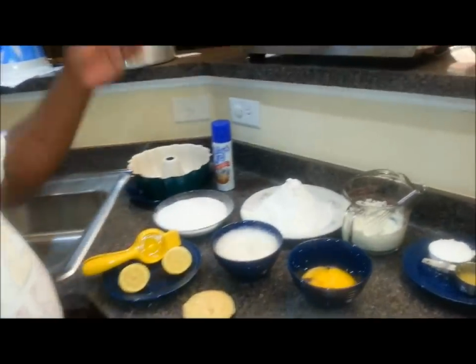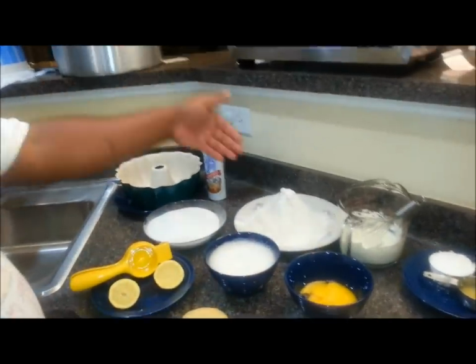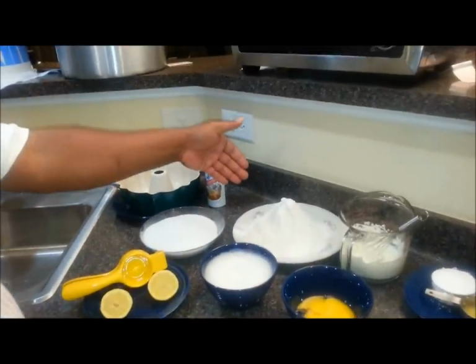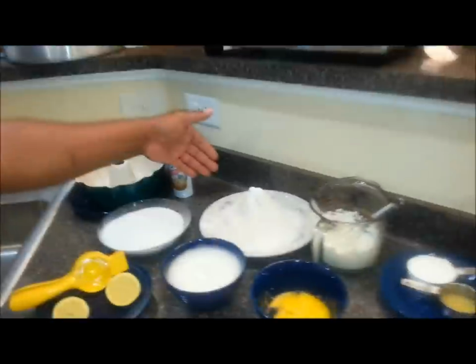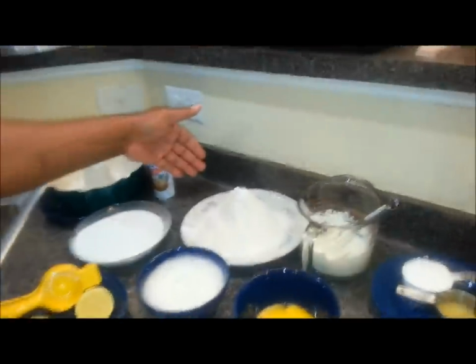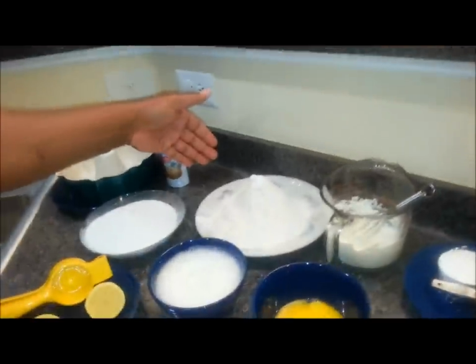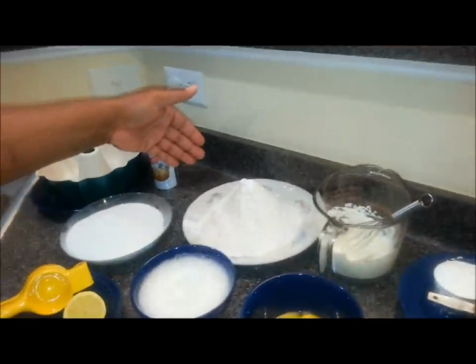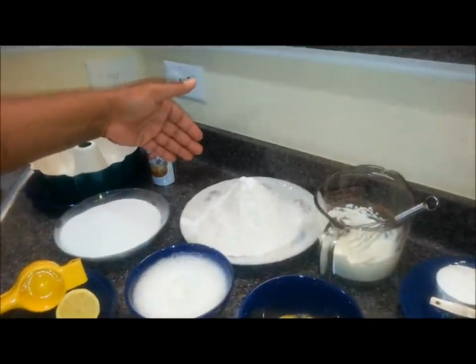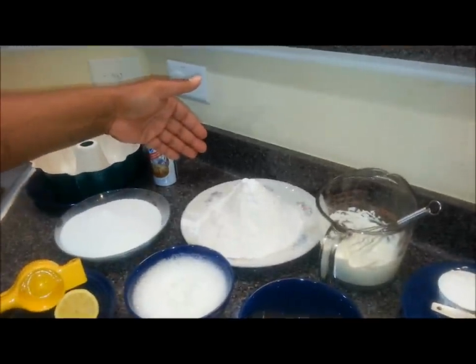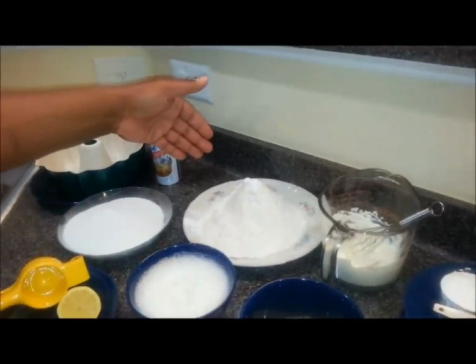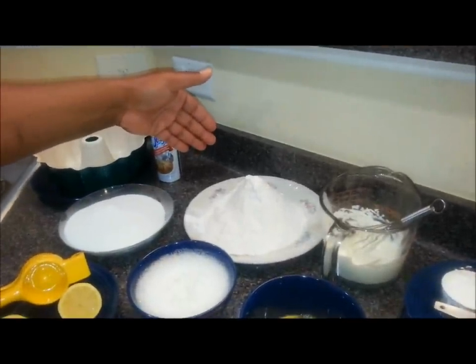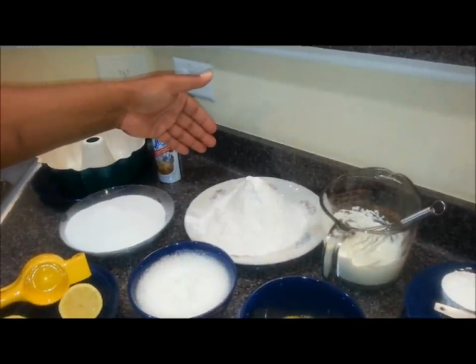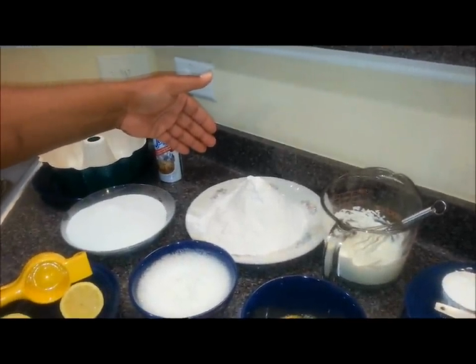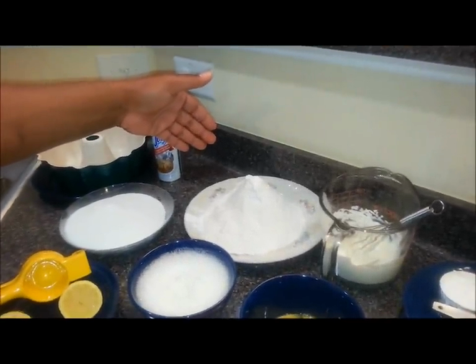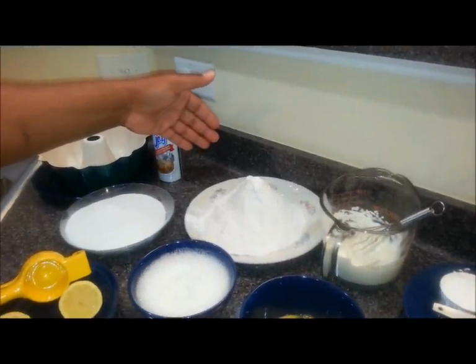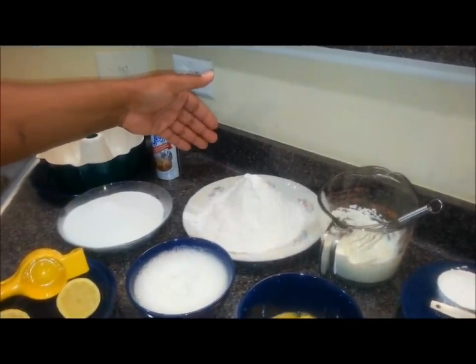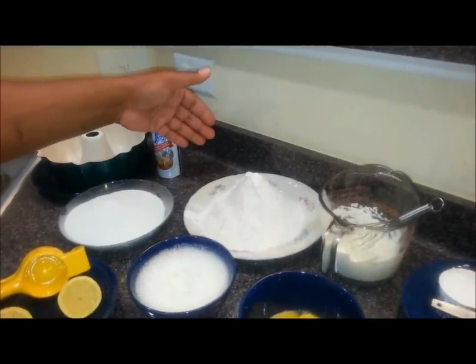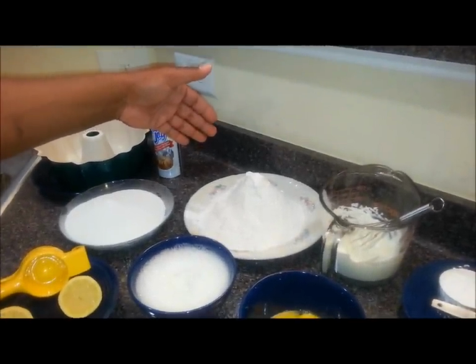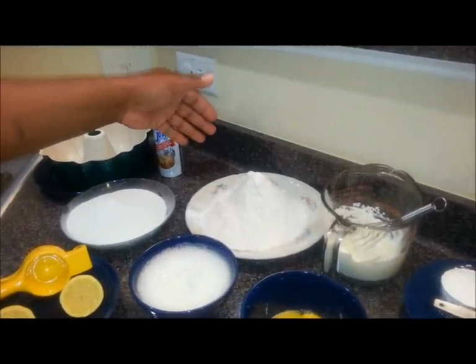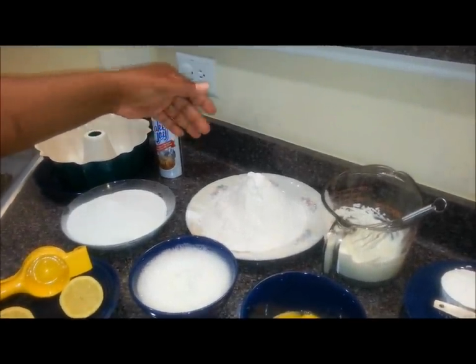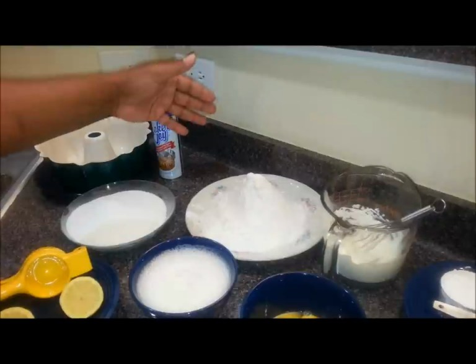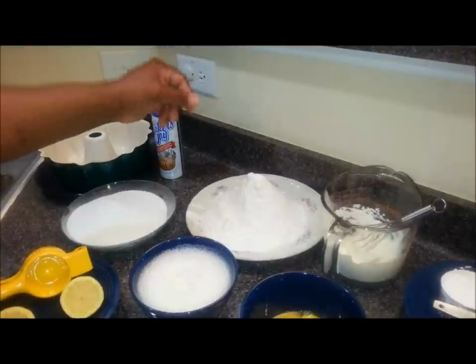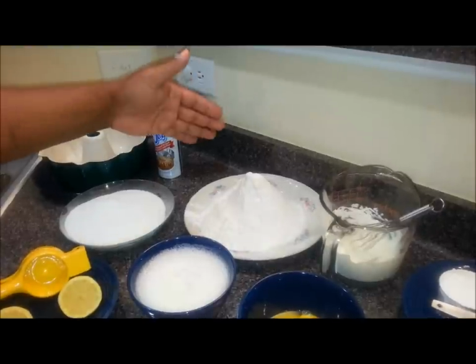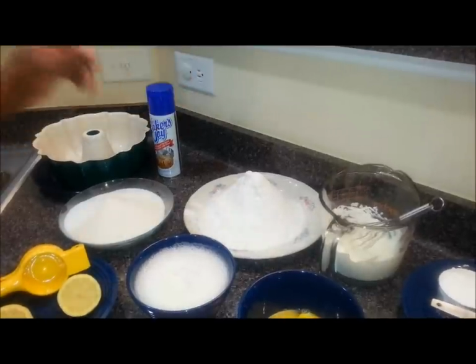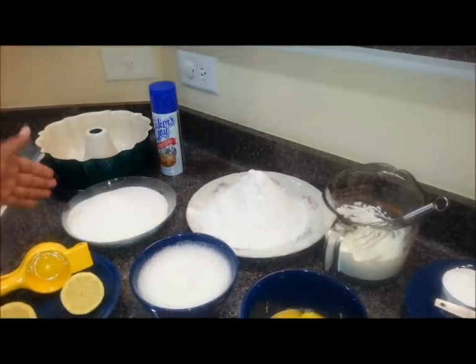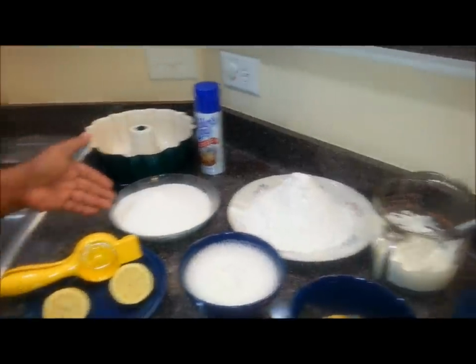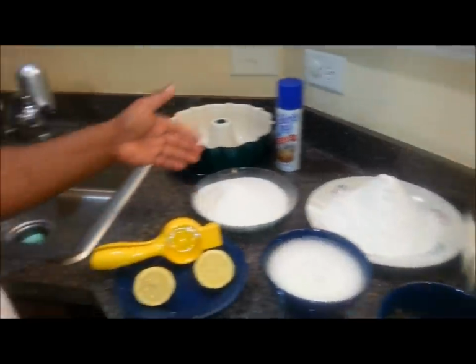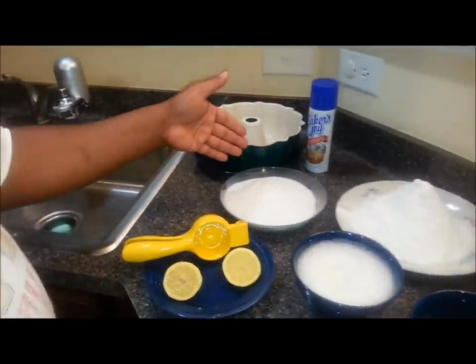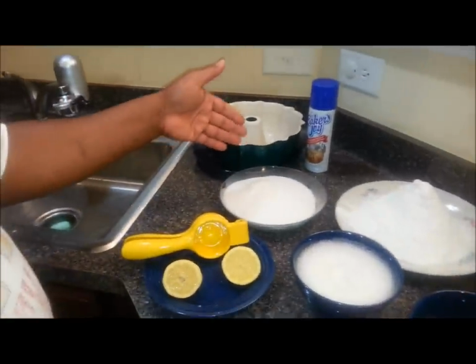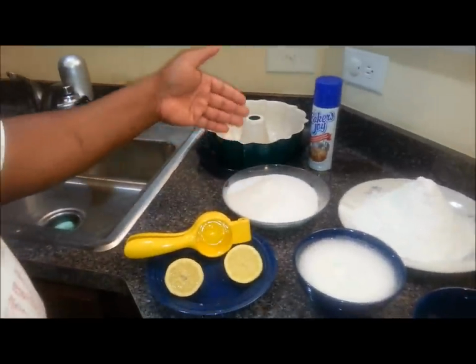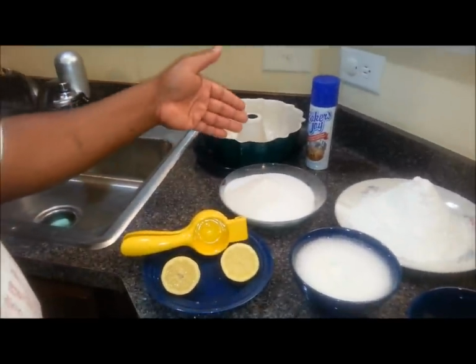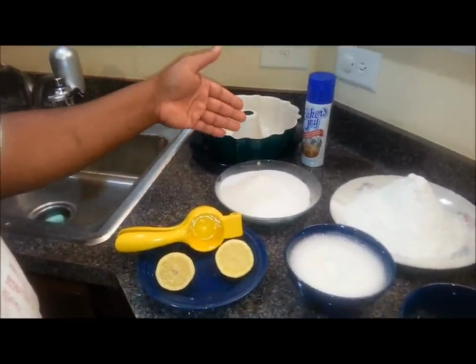I've got three cups of sifted flour — that's uncompacted cups. I just took three uncompacted cups and ran them through the sifter. And this is three cups of sifted sugar.